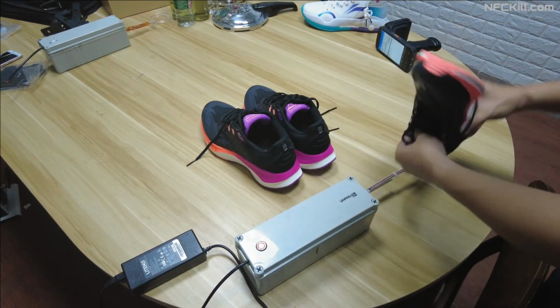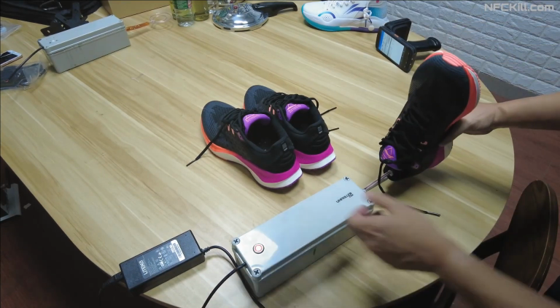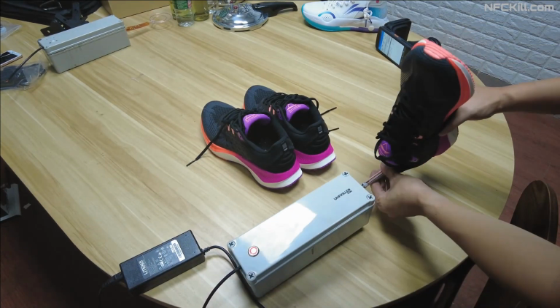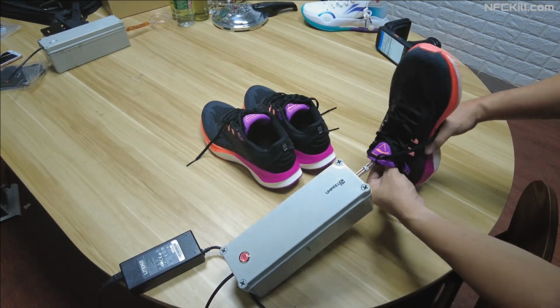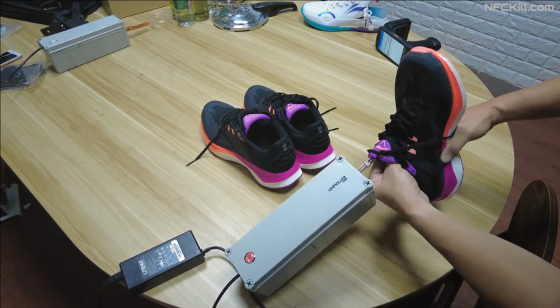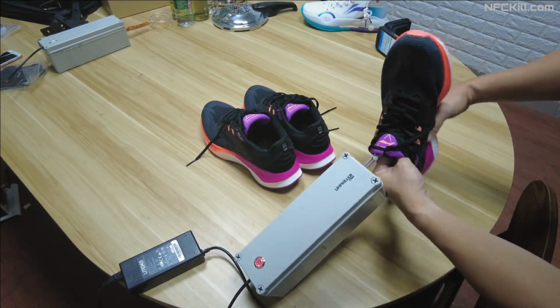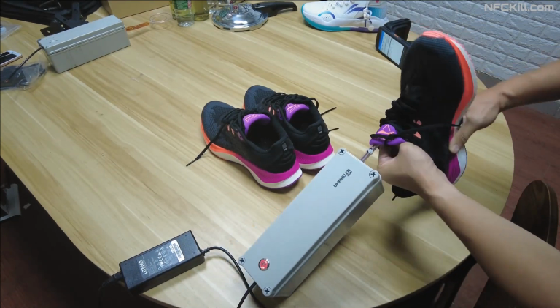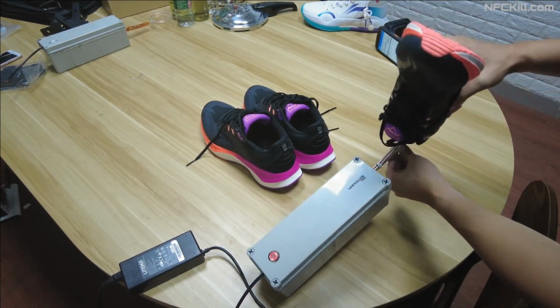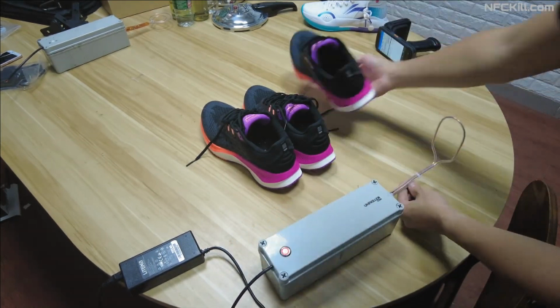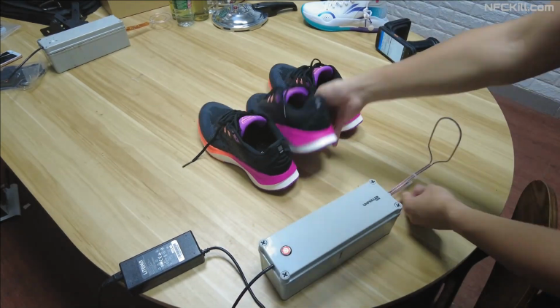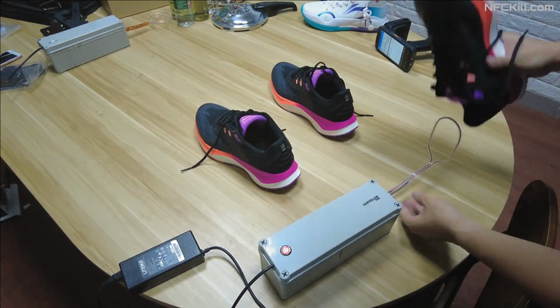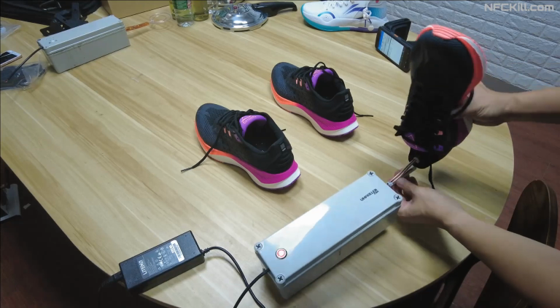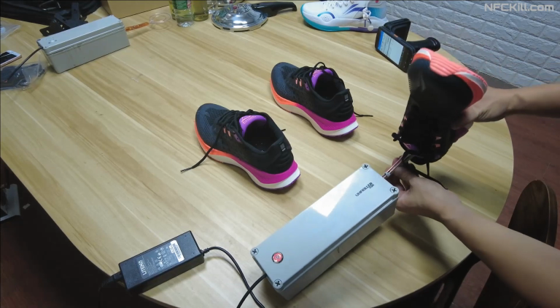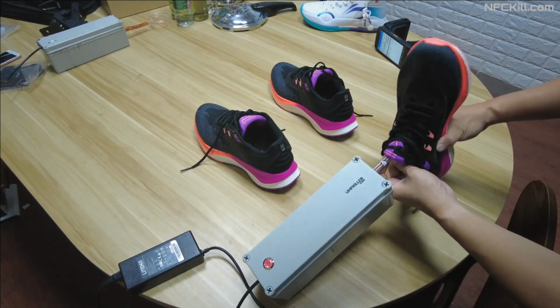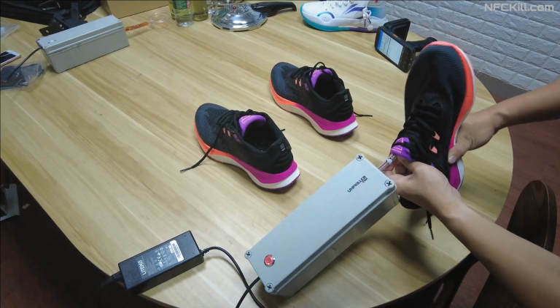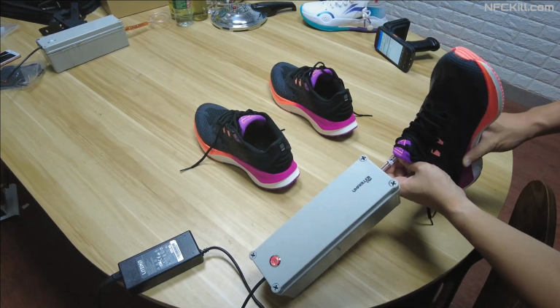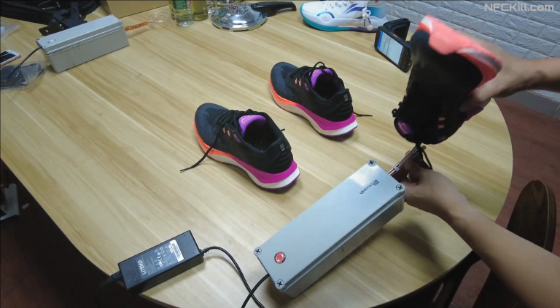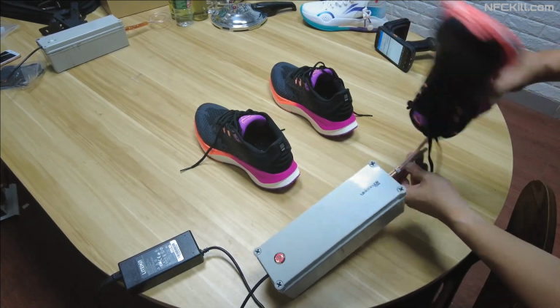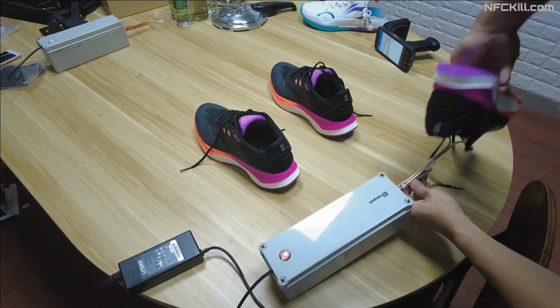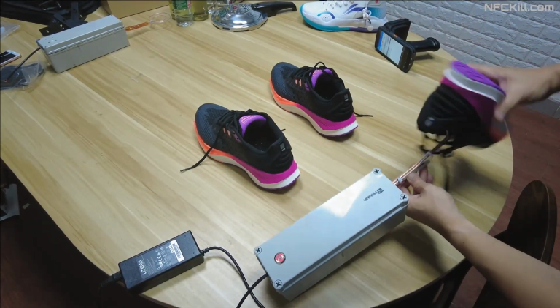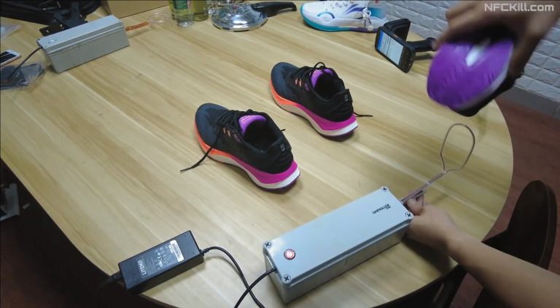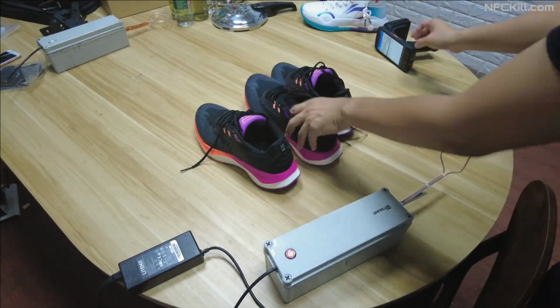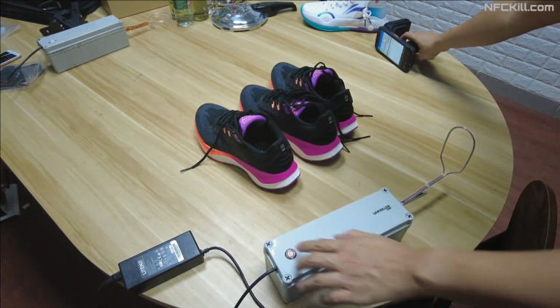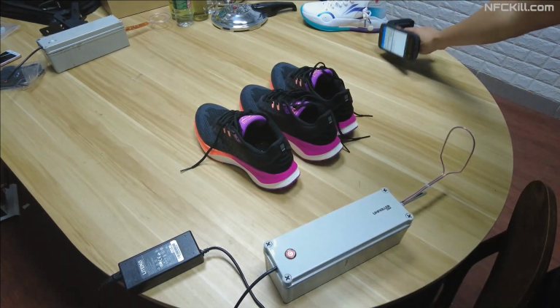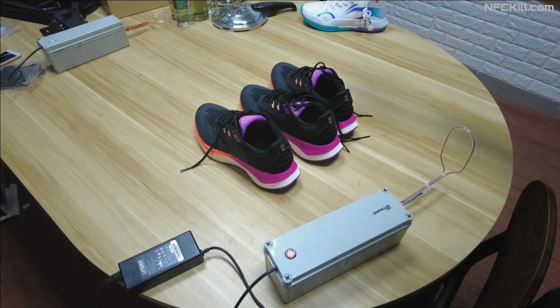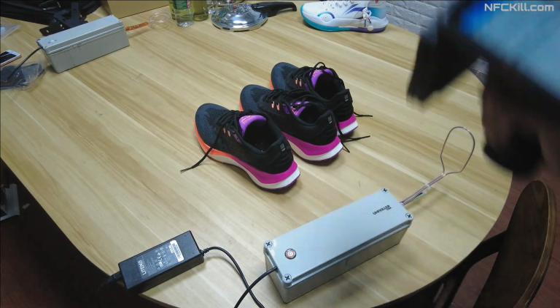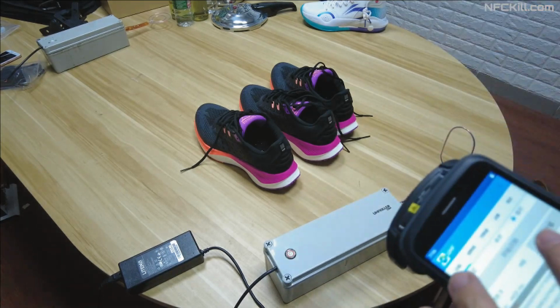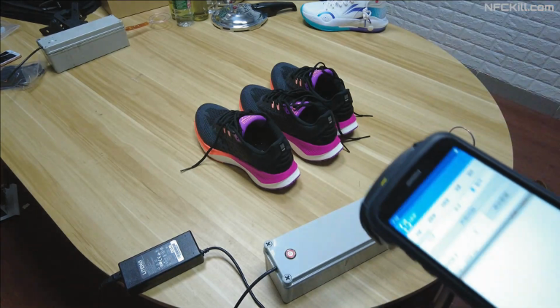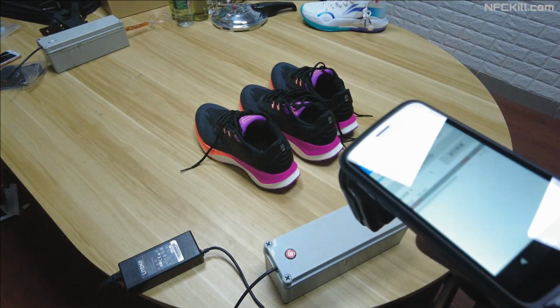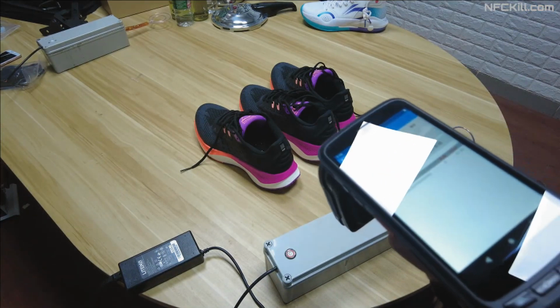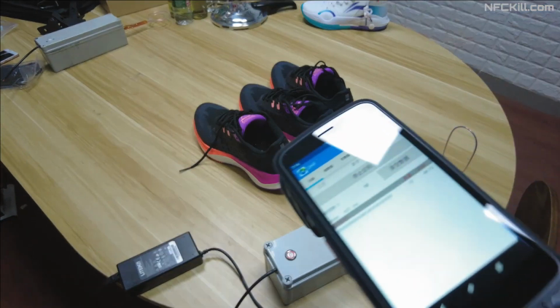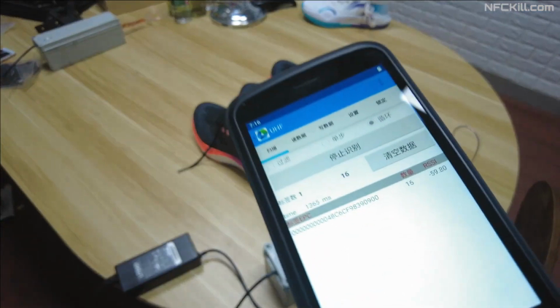We then place each shoe onto the antenna of the UHF kill. The embedded RFID tags are immediately disabled. As you can see, we can still read one of the badges.